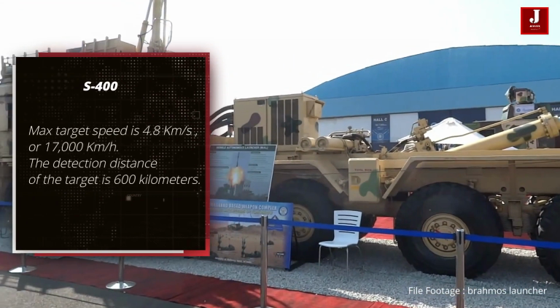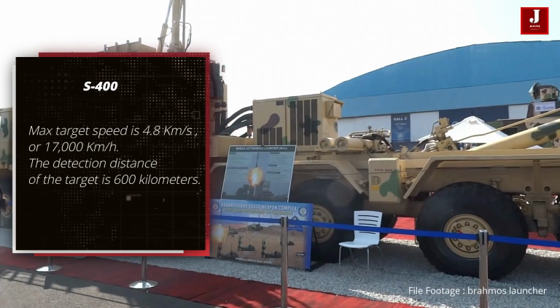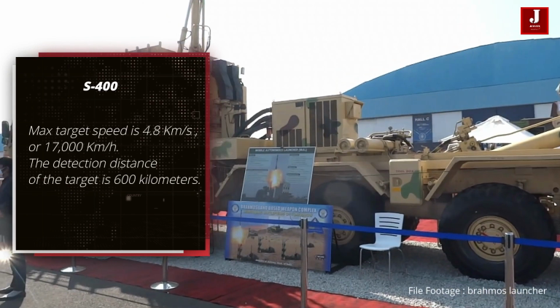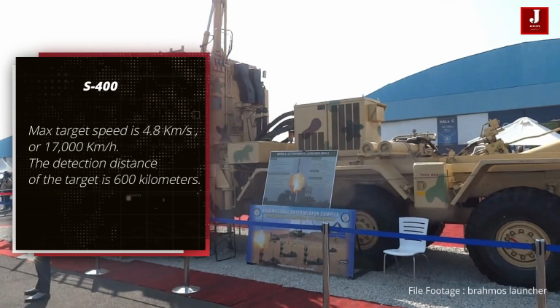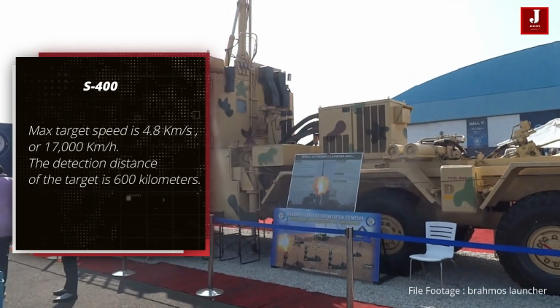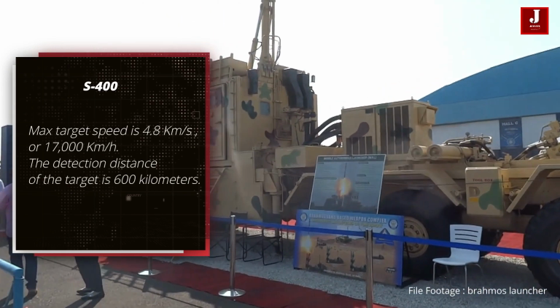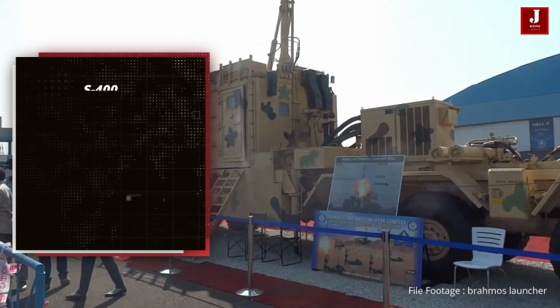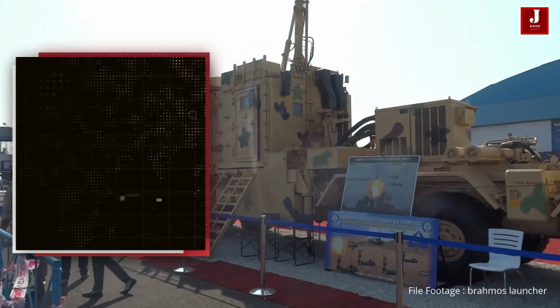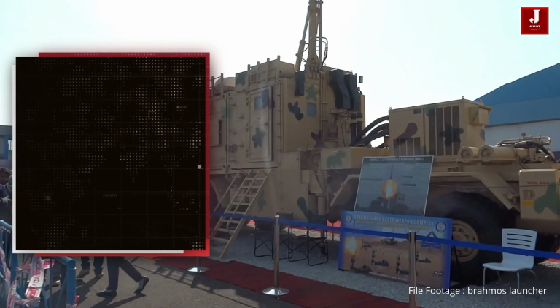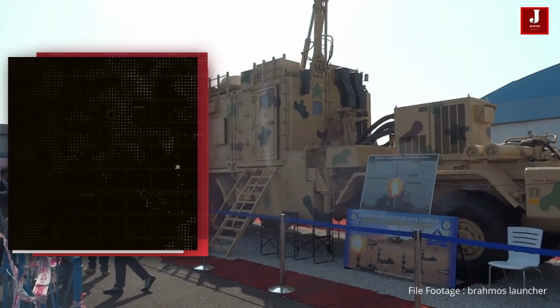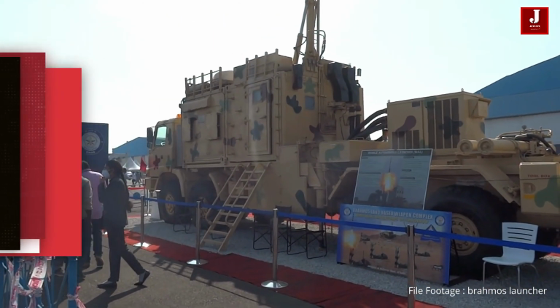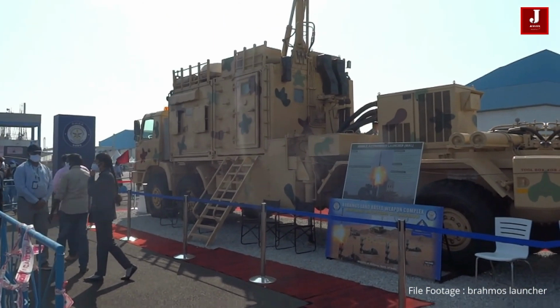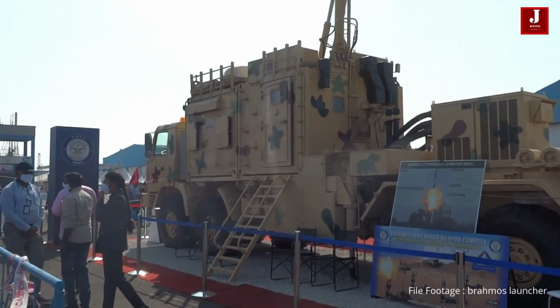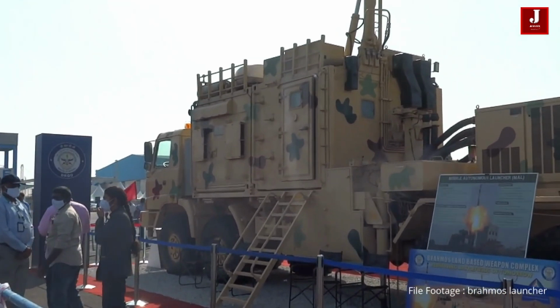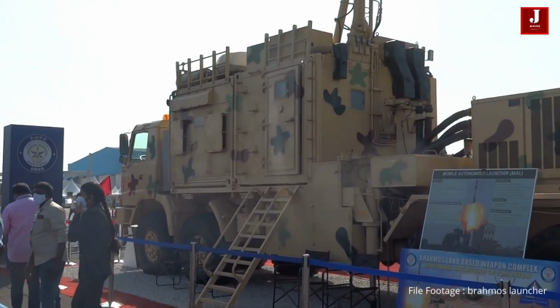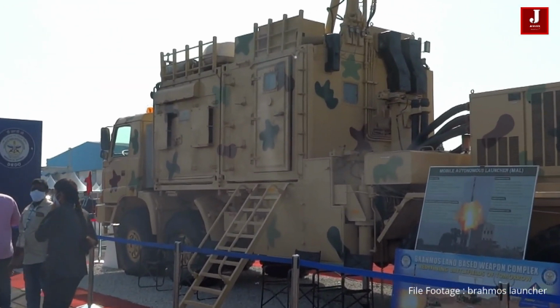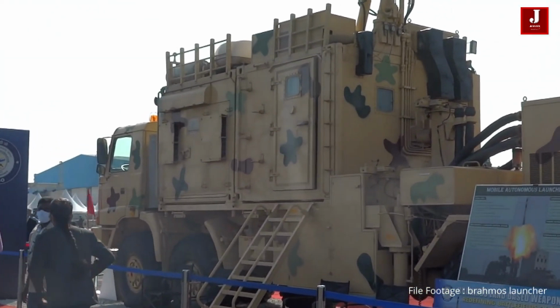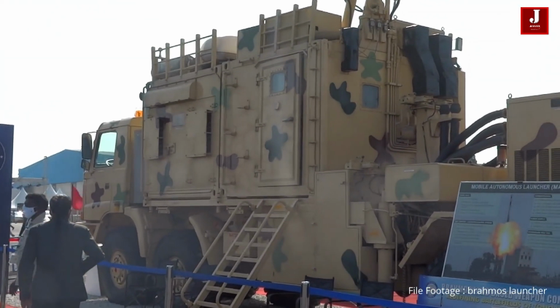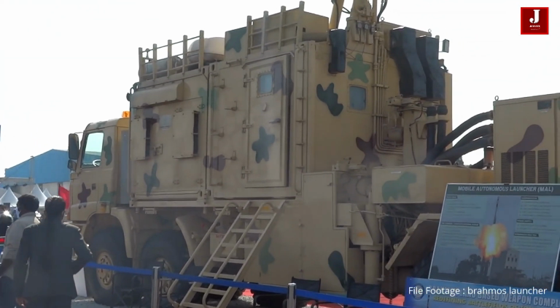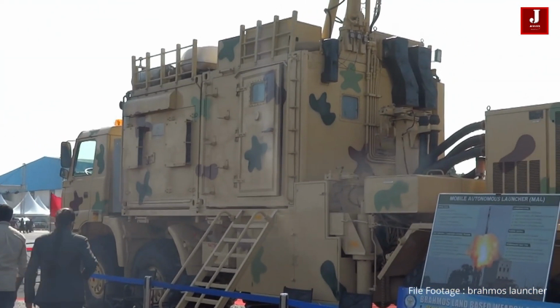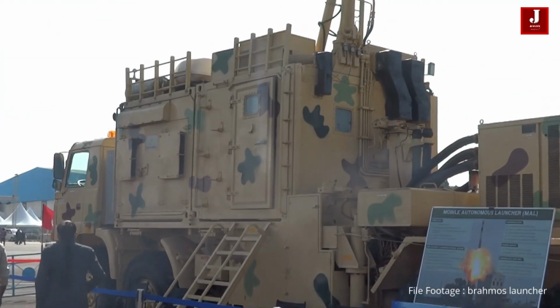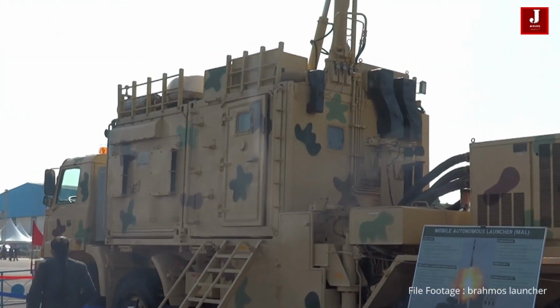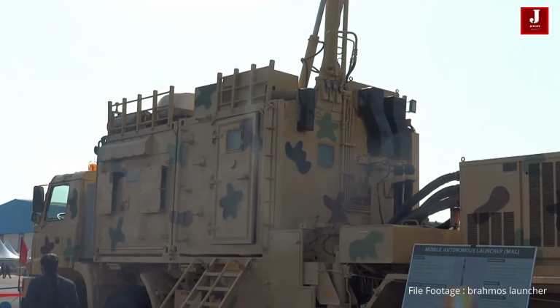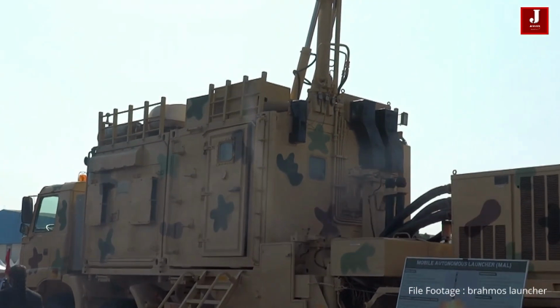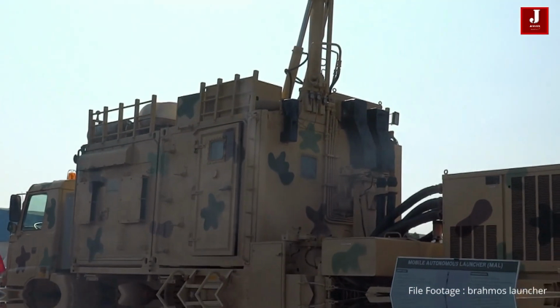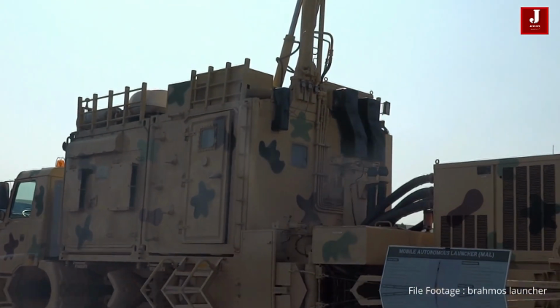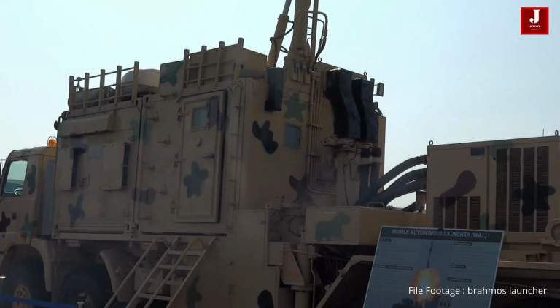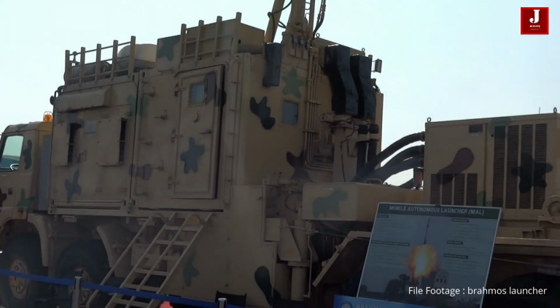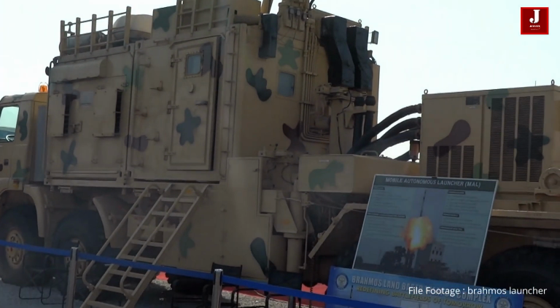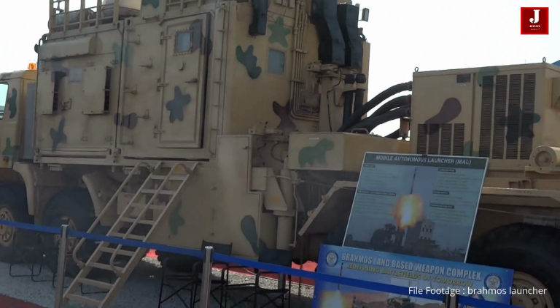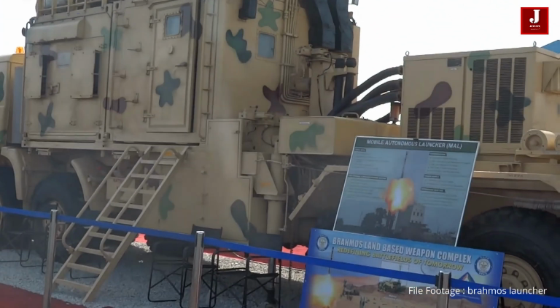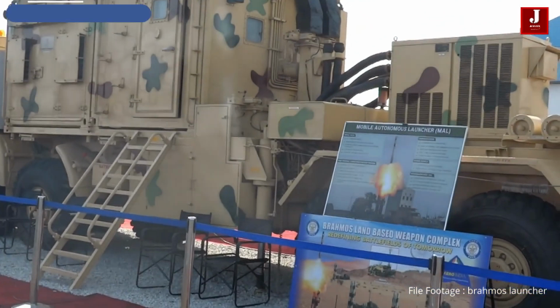The detection distance of the target is 600 kilometers. It can be ready for combat operations in 5 minutes from driving on the march, and ready for operations in 35 seconds from standby, with full readiness in 3 minutes.